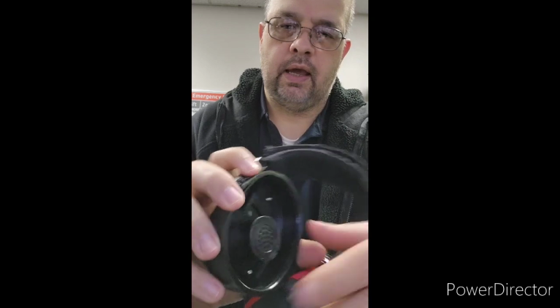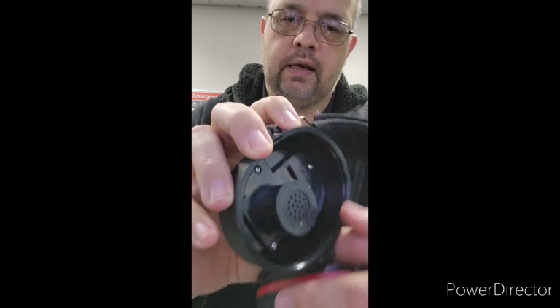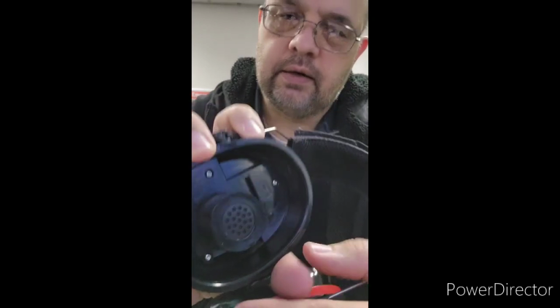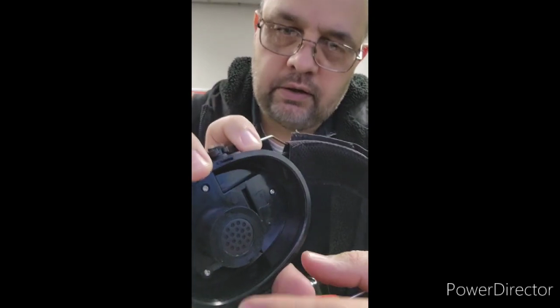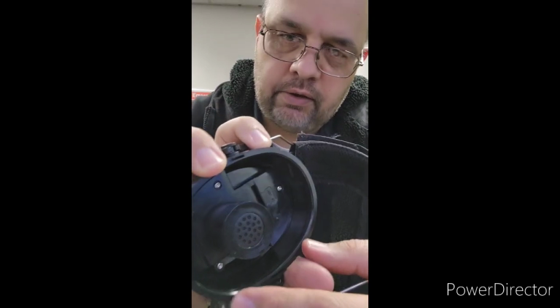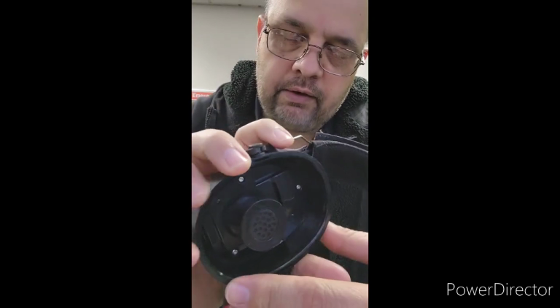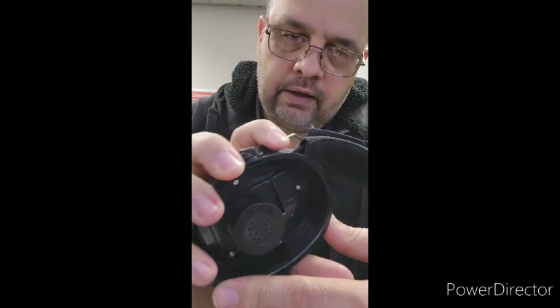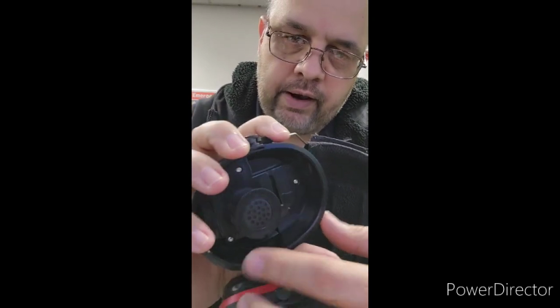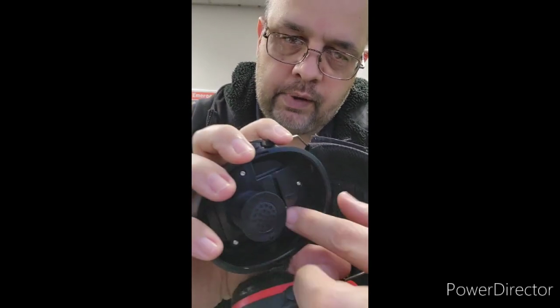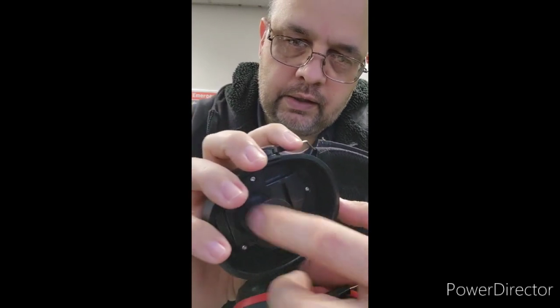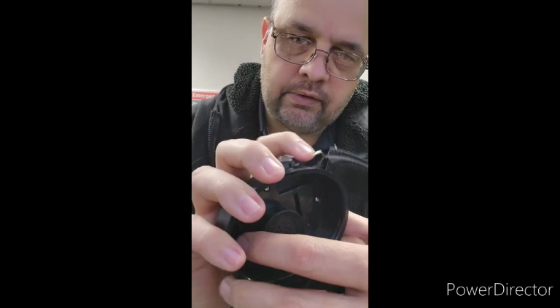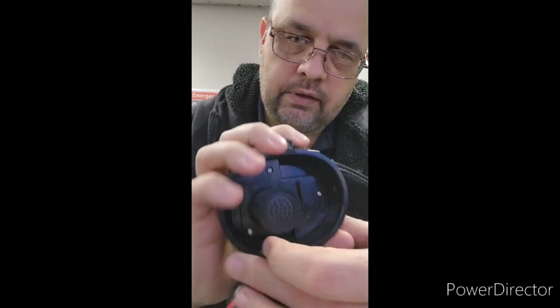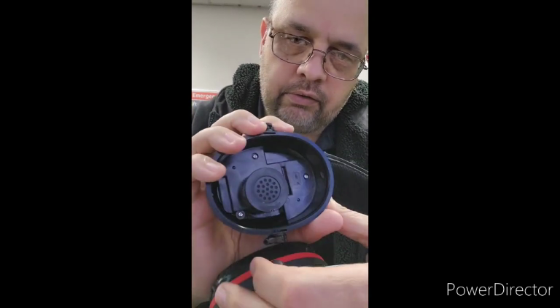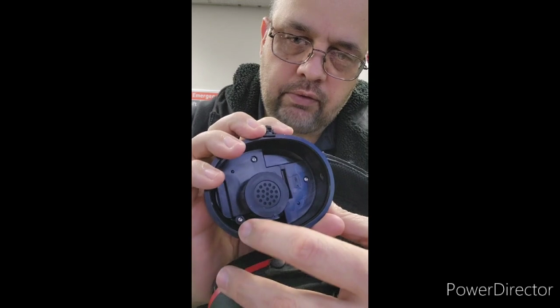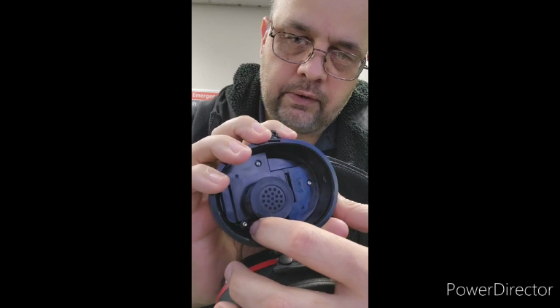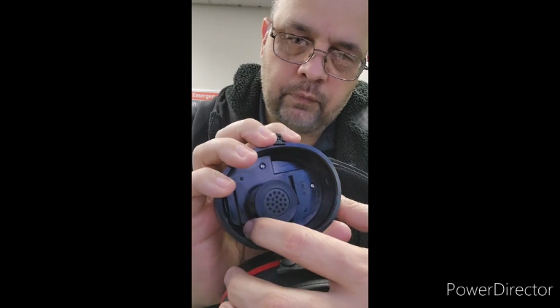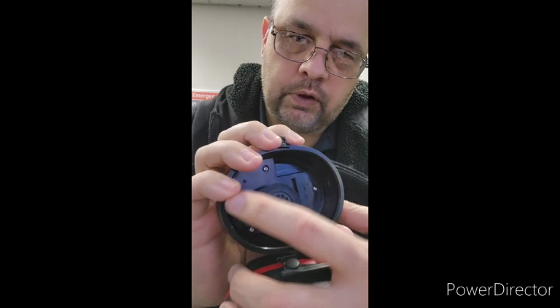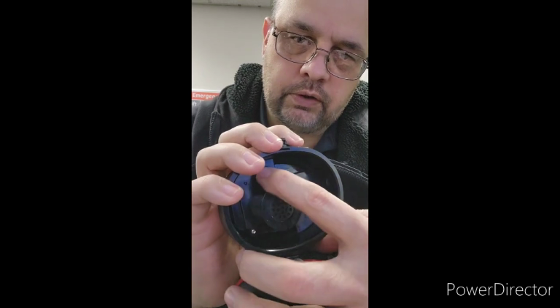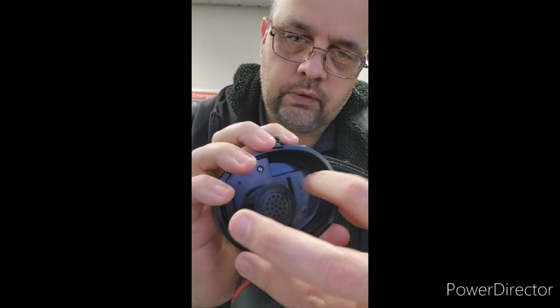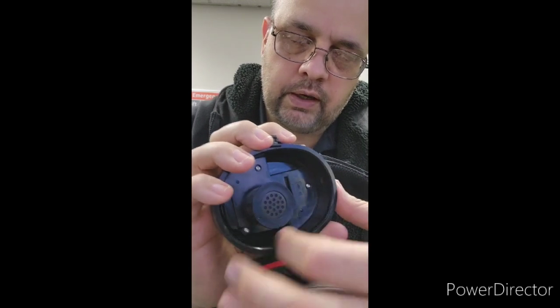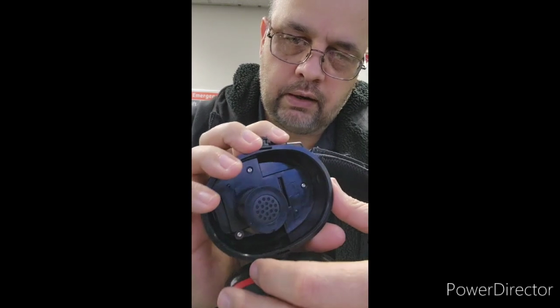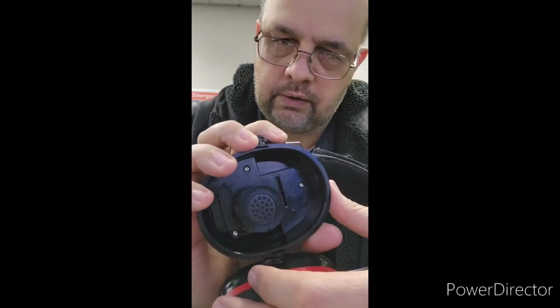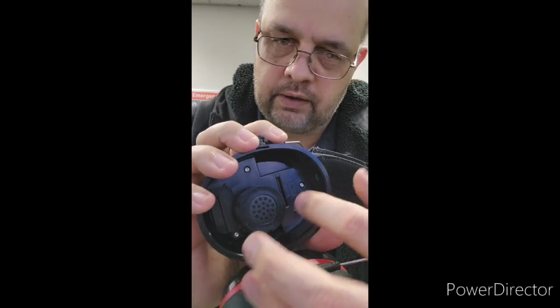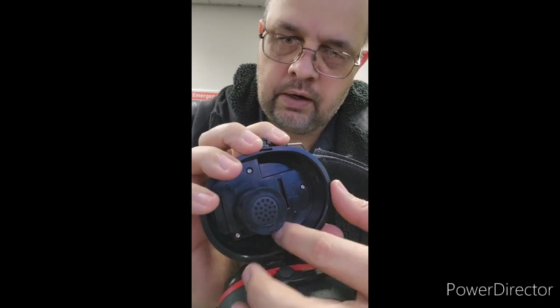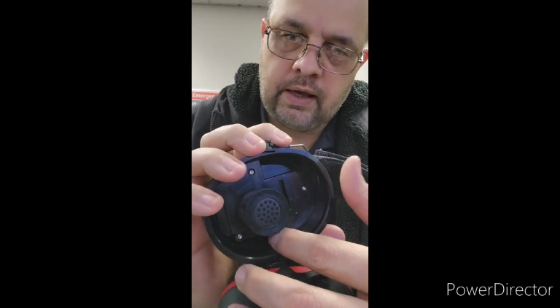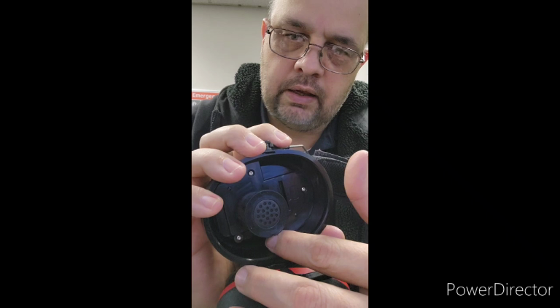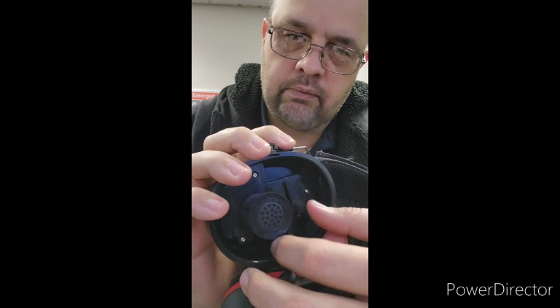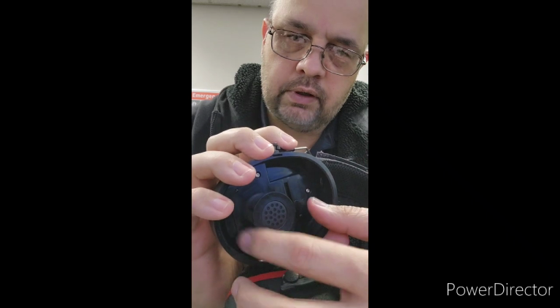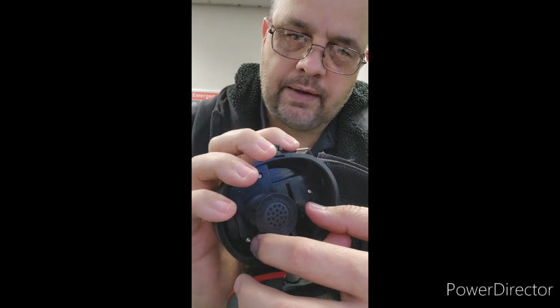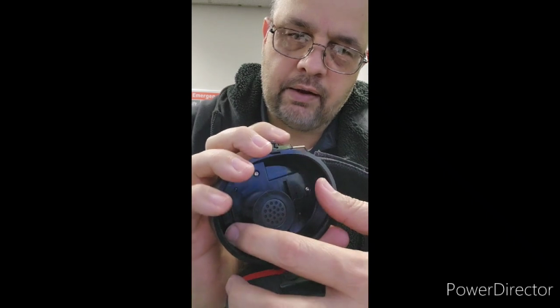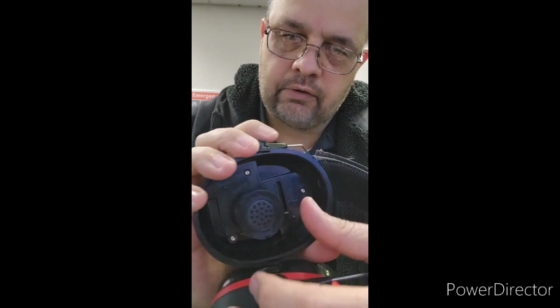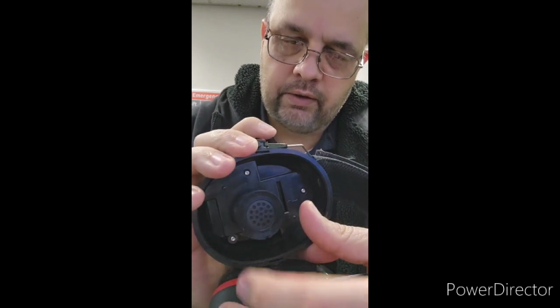After you take all that out and let it dry a little bit, there are three screws here — one, two, three — and they're kind of spaced out like a triangle.